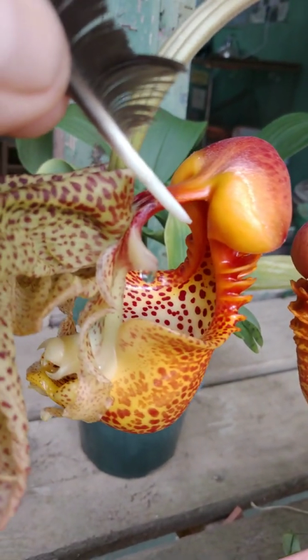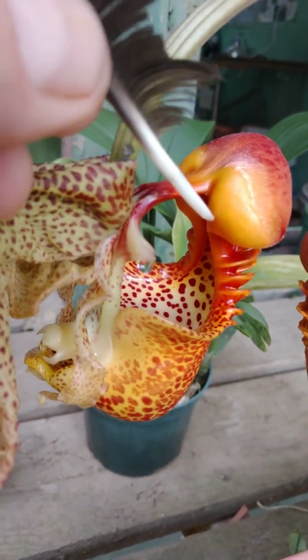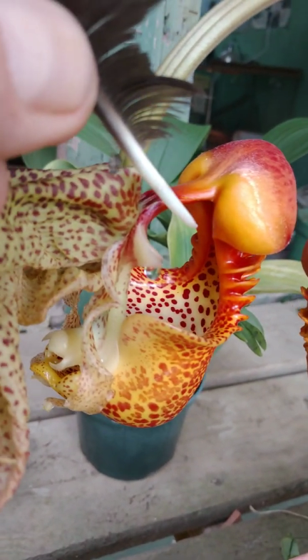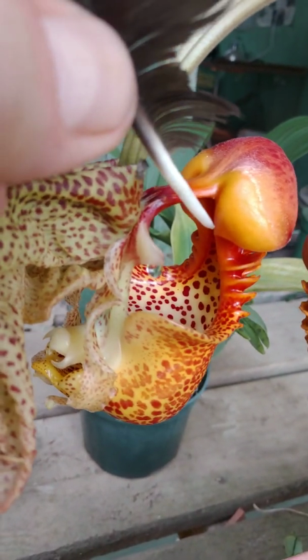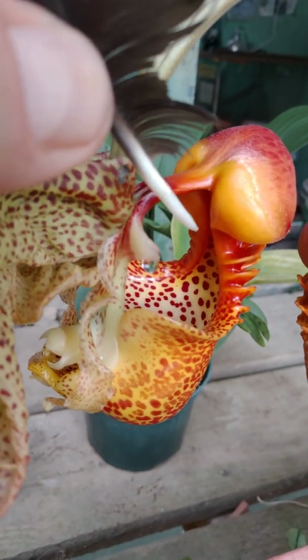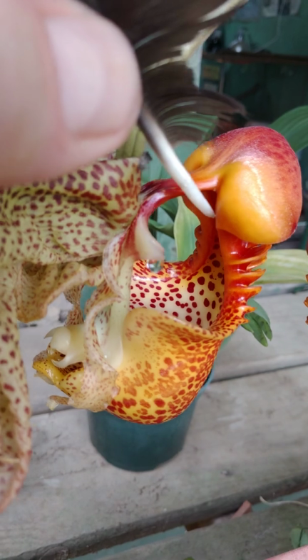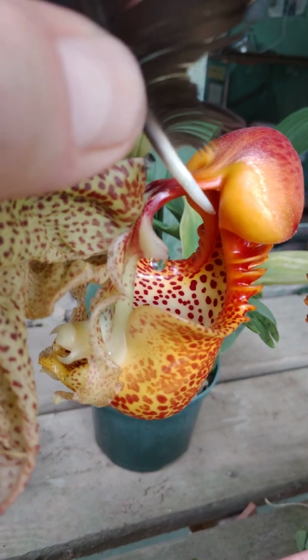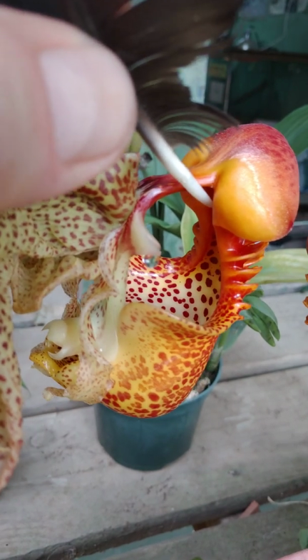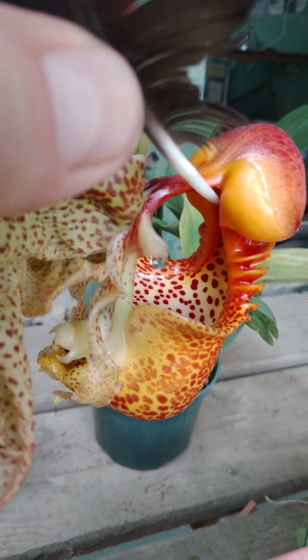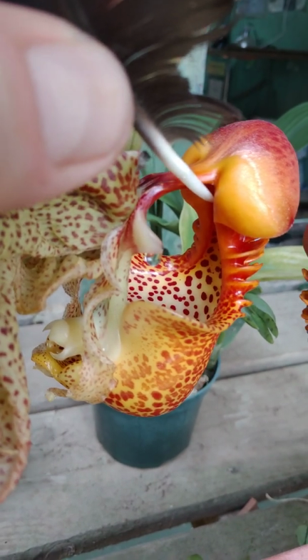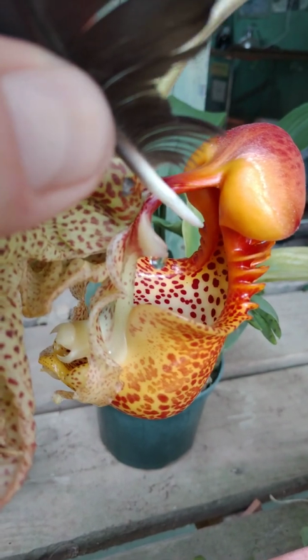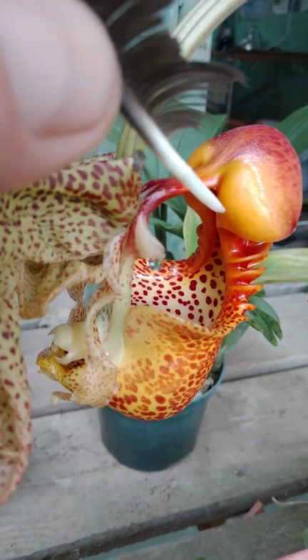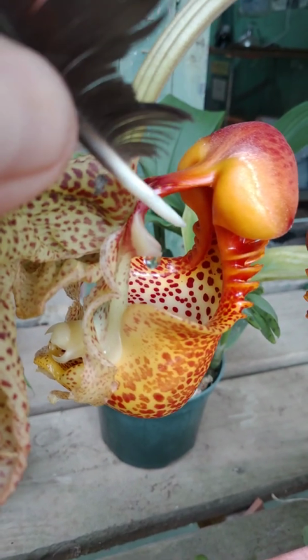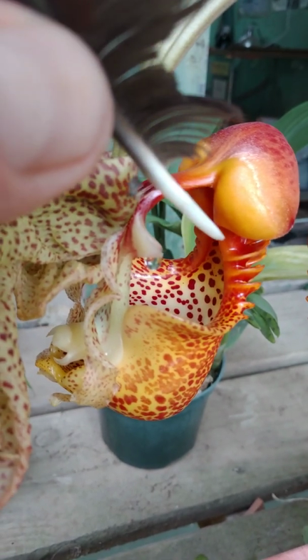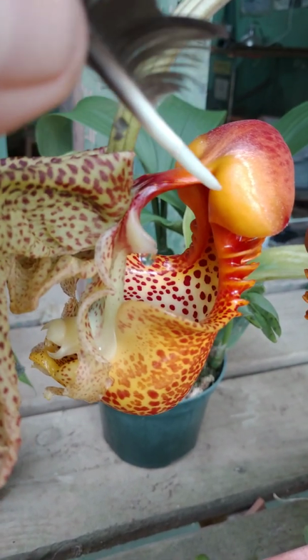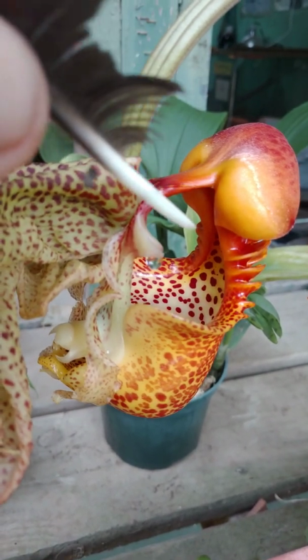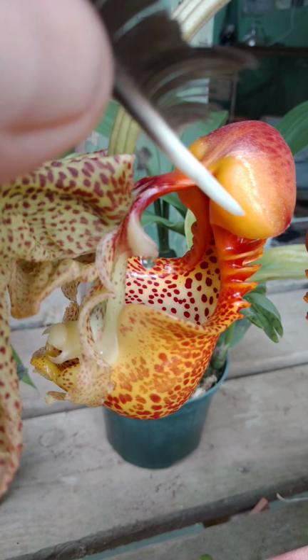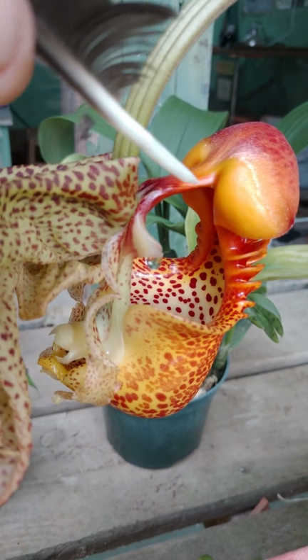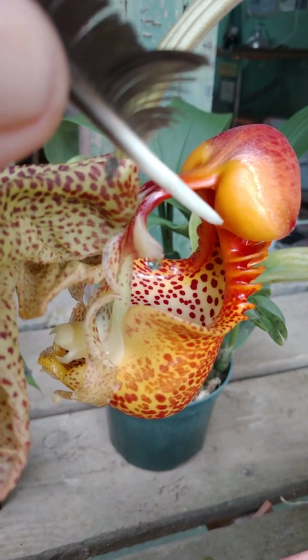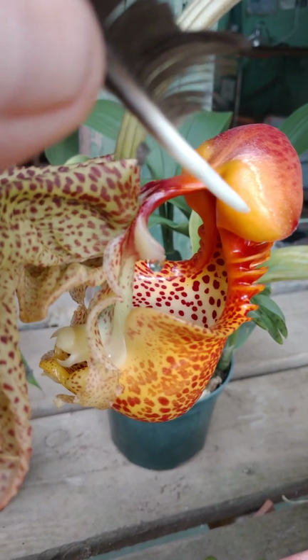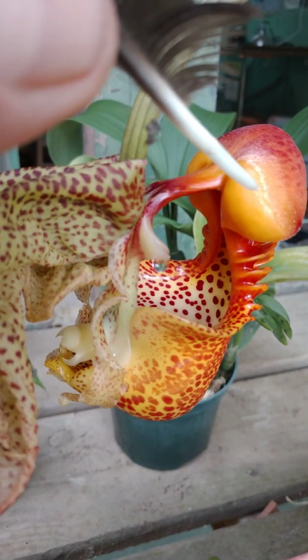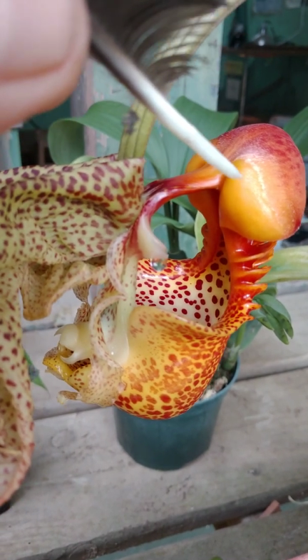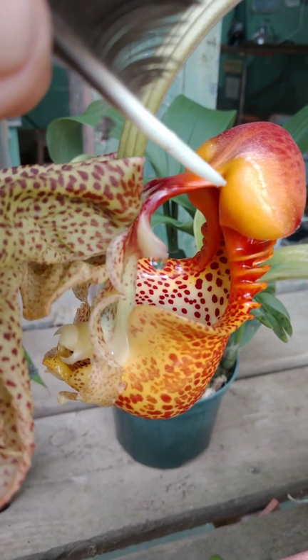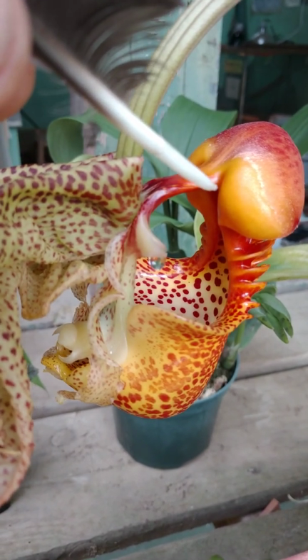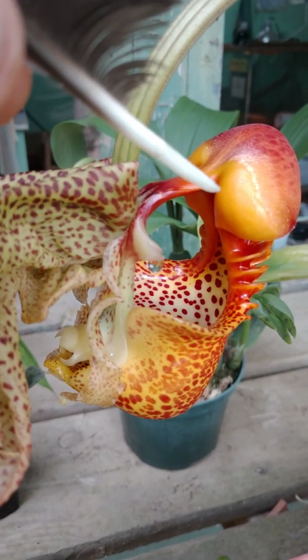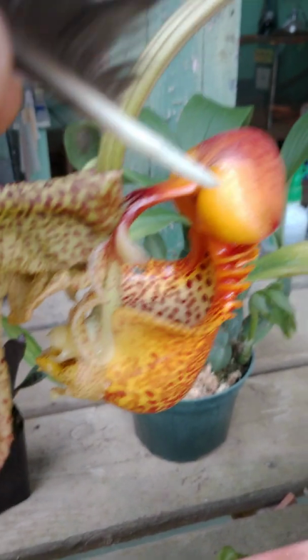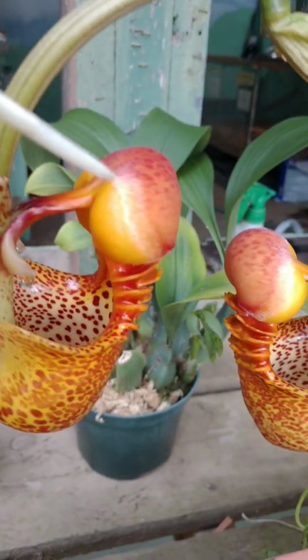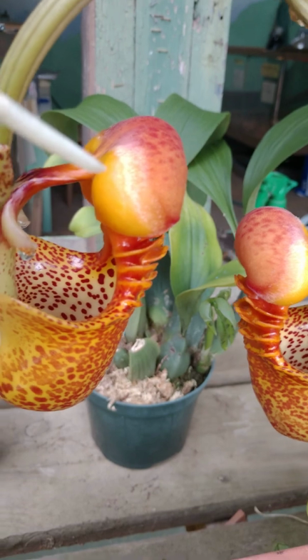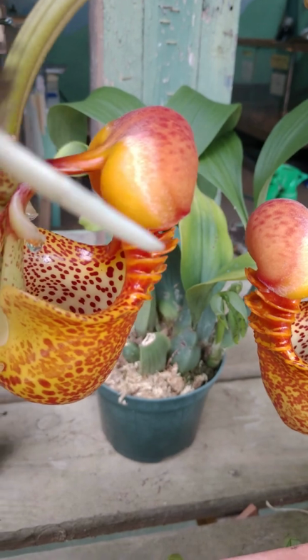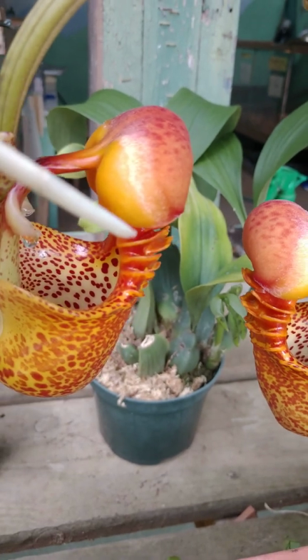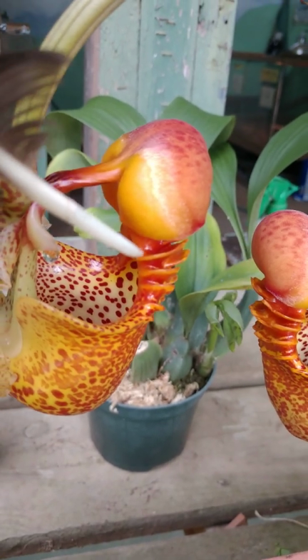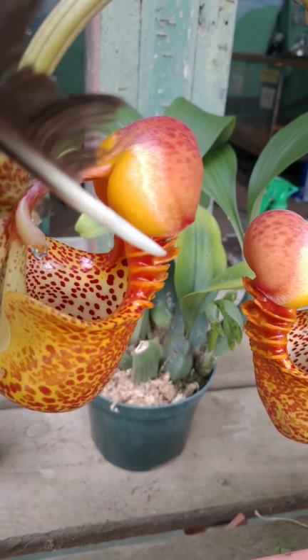Euglossine bees fly to the hypochil here to get perfume or cologne. They need this cologne to find a mate, because no female euglossine bee is going to want to mate with them unless they're wearing it.